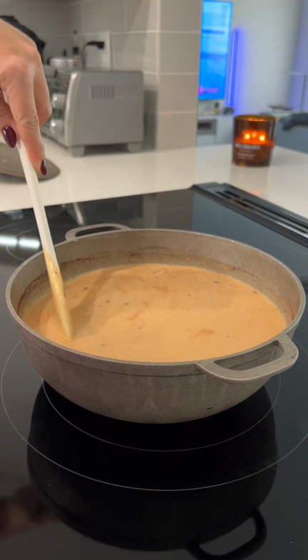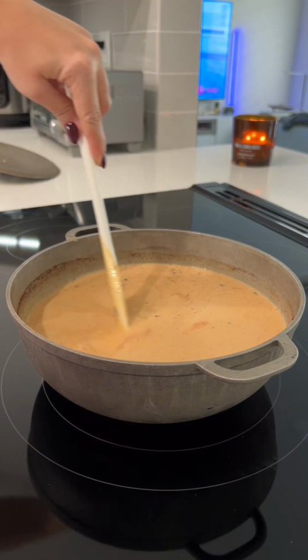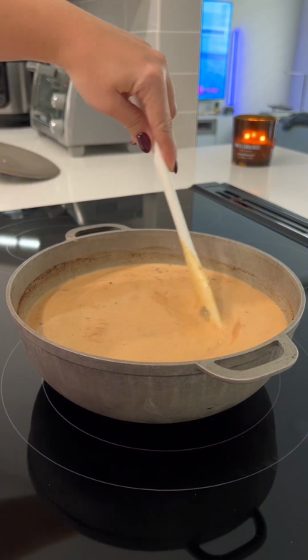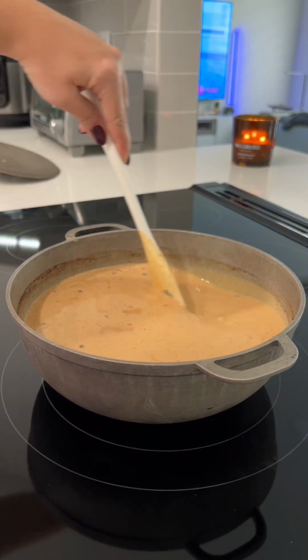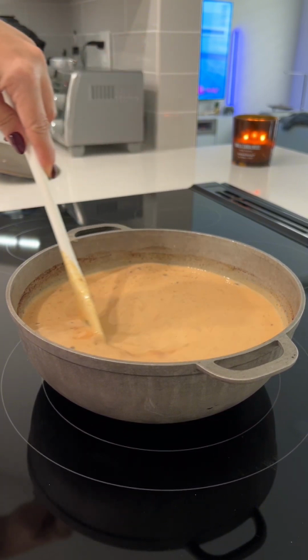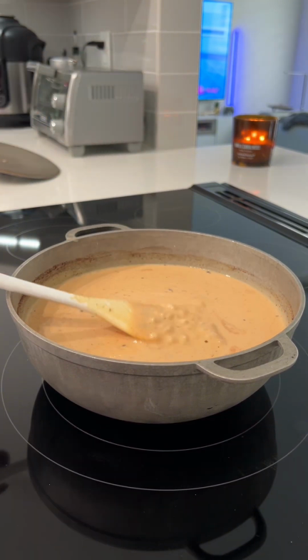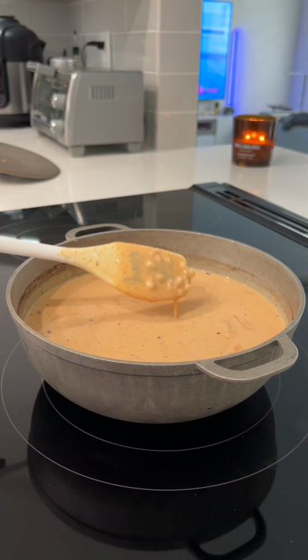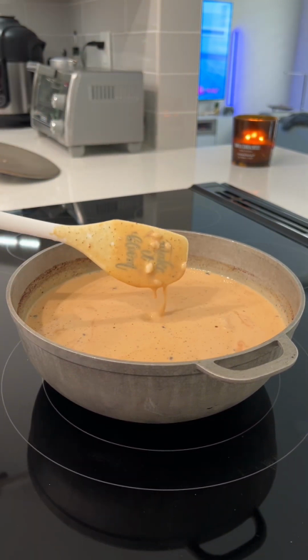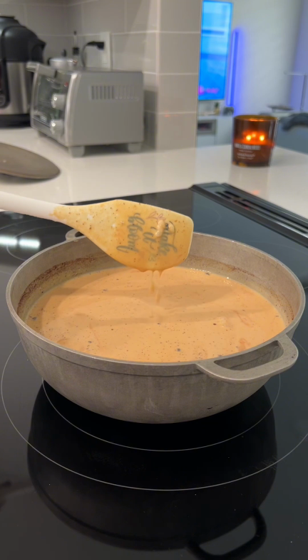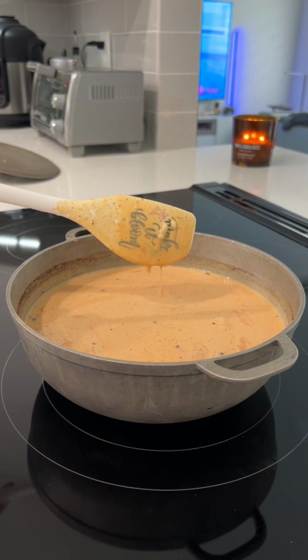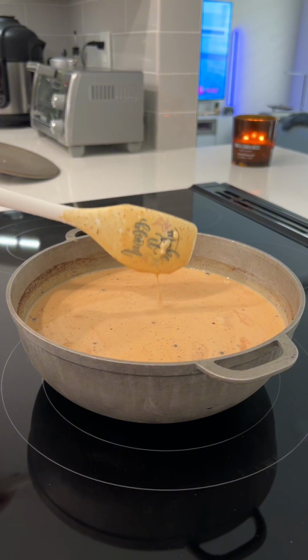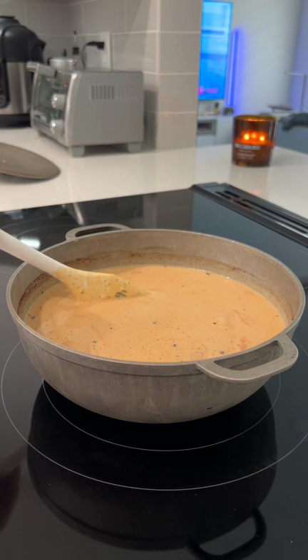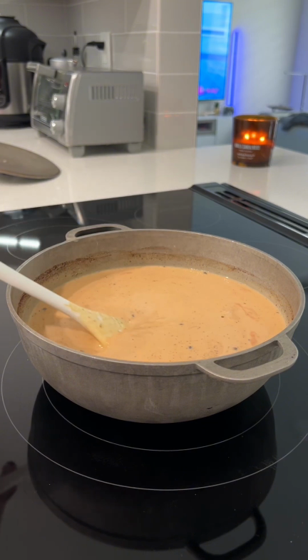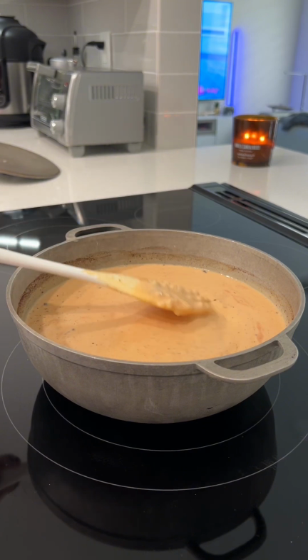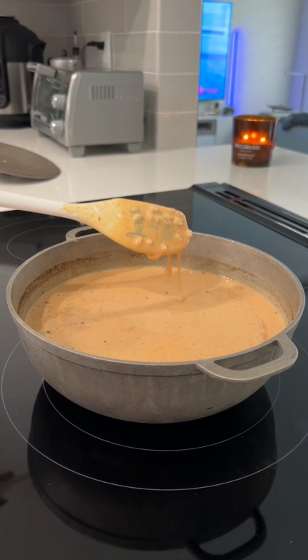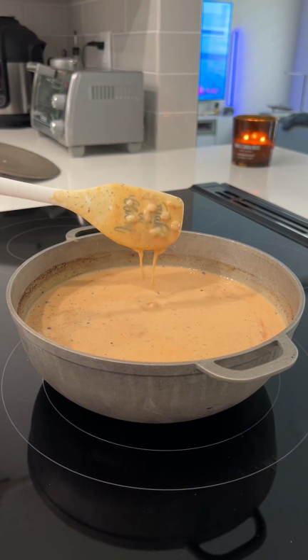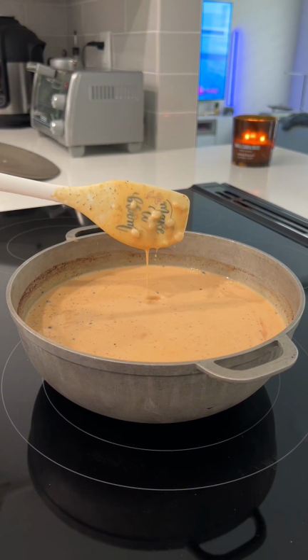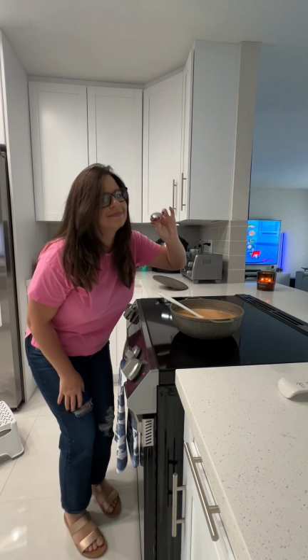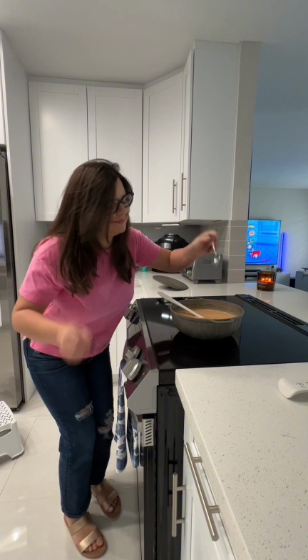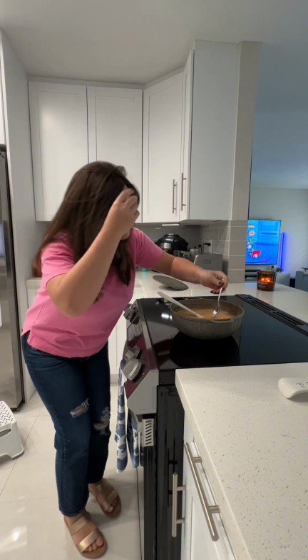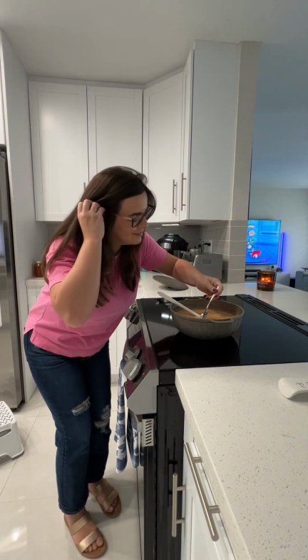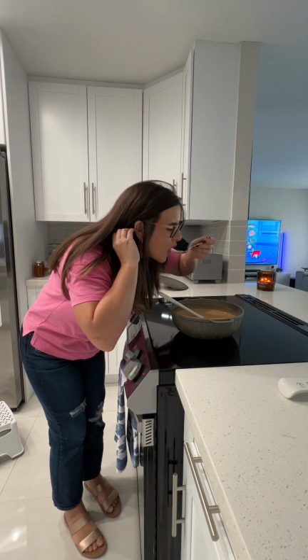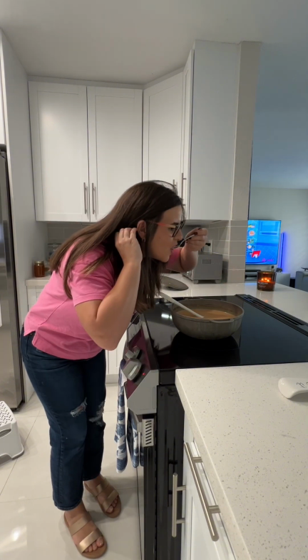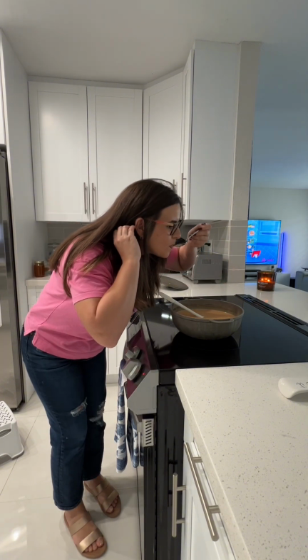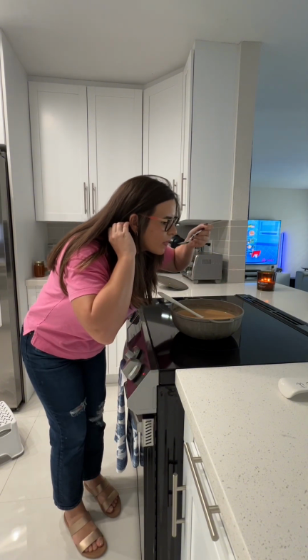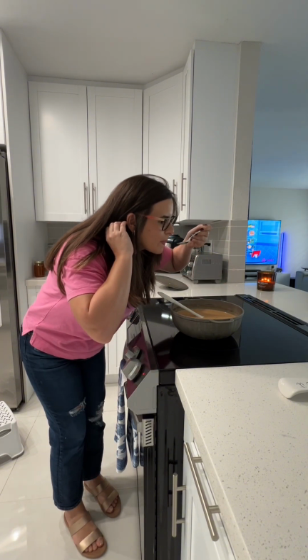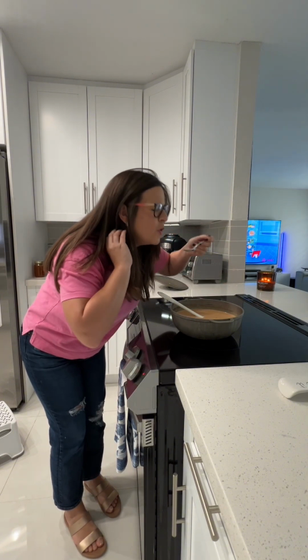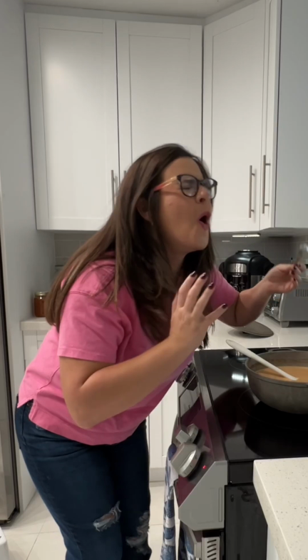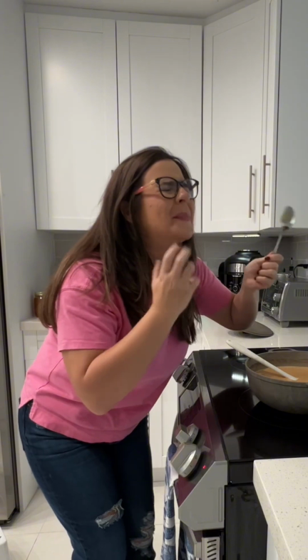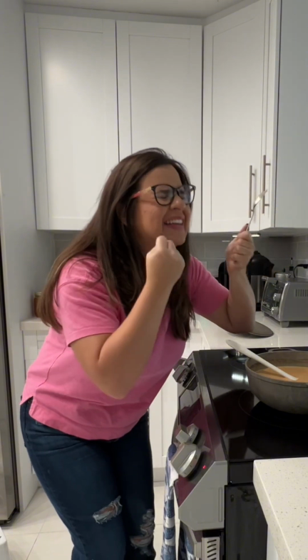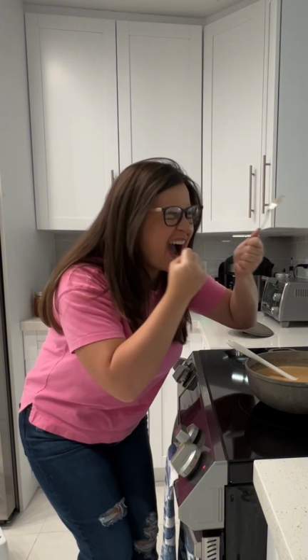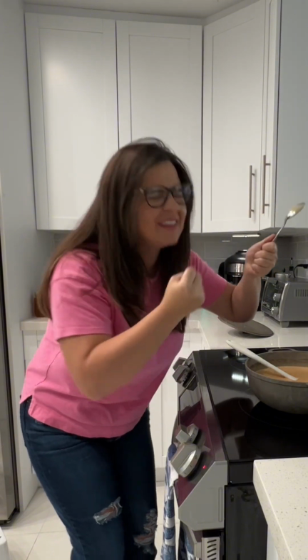Then you're going to bring your heat back up to medium, medium high, and you're just going to stir this and give it a lot of love until it starts to thicken up. Of course, I had to go in and give it a little taste test, and it was better than I expected.